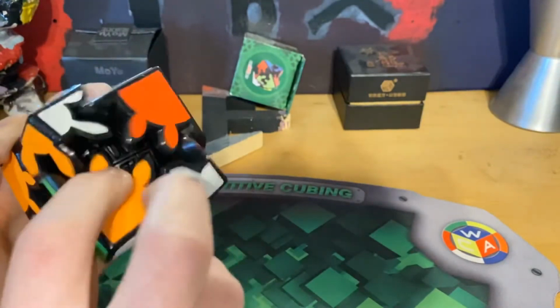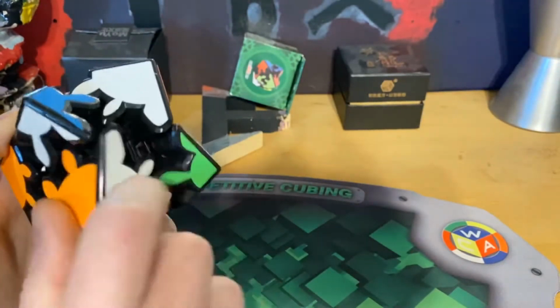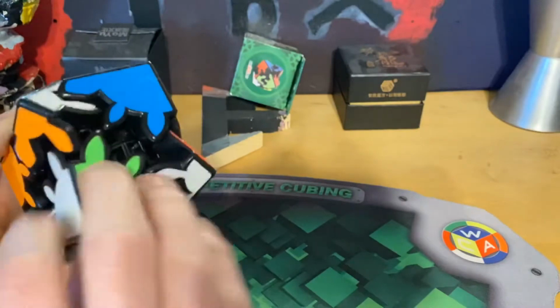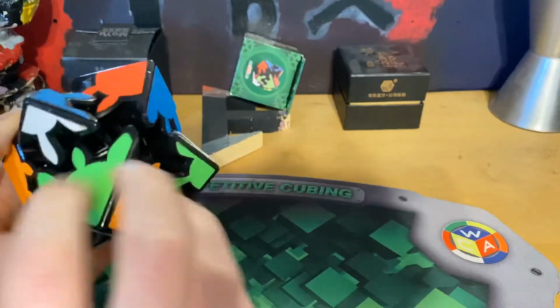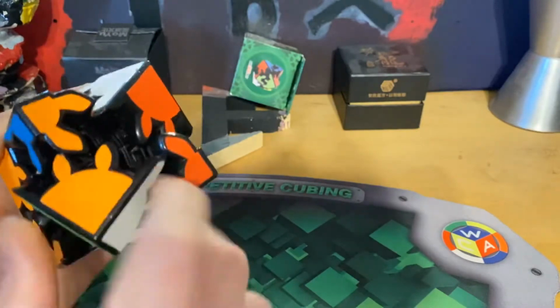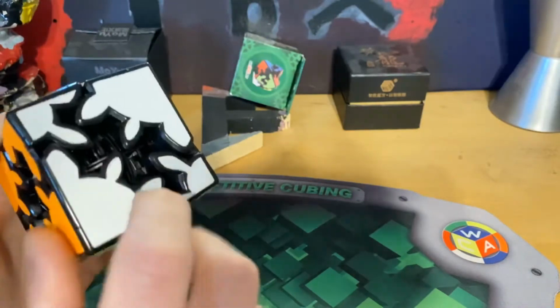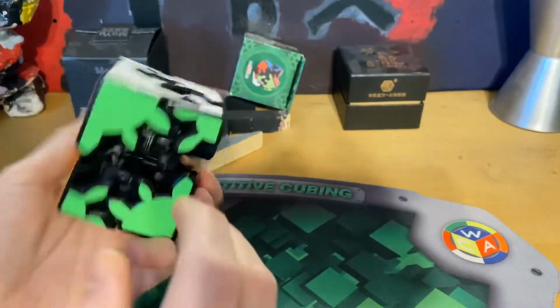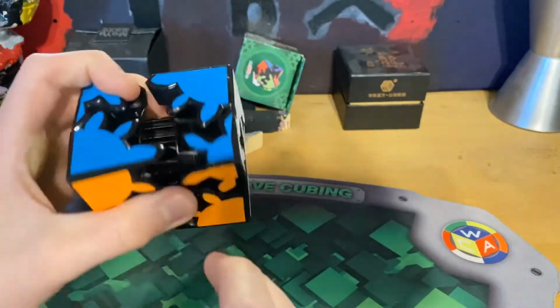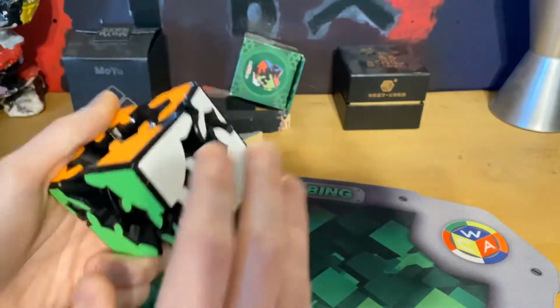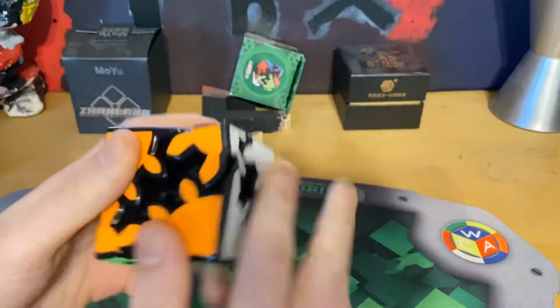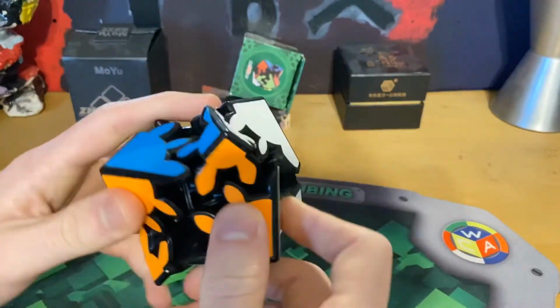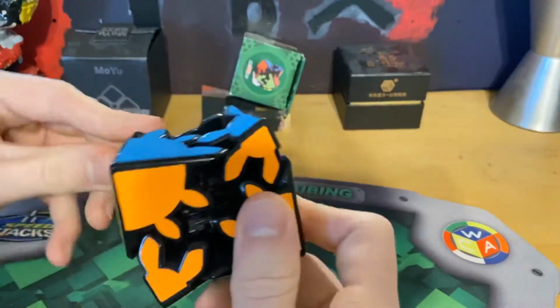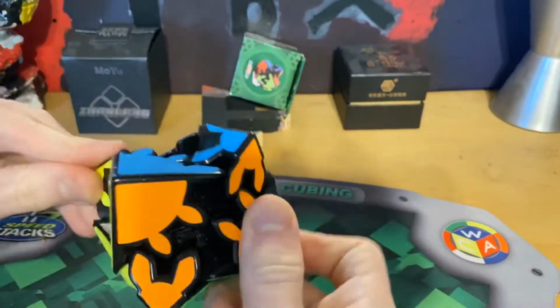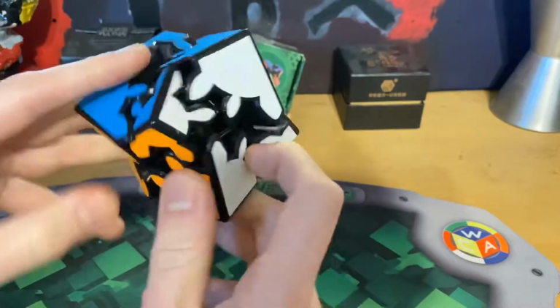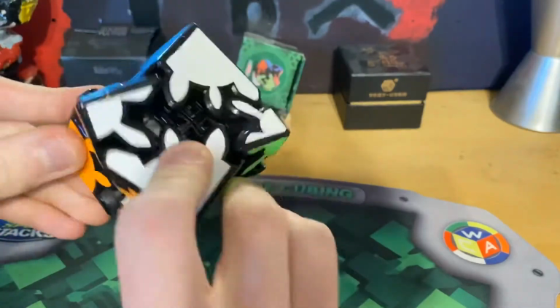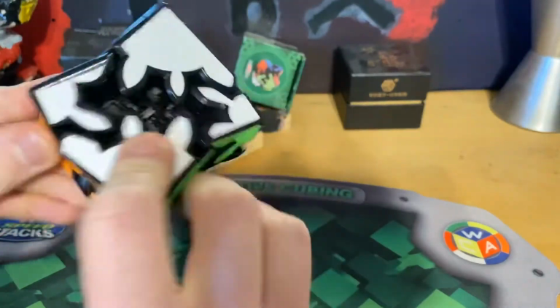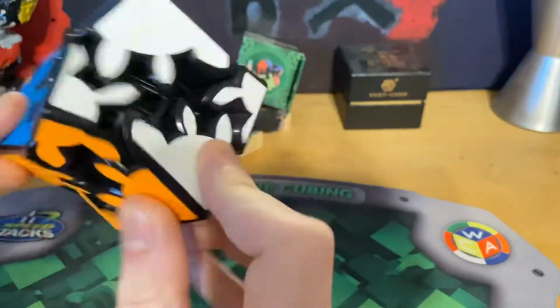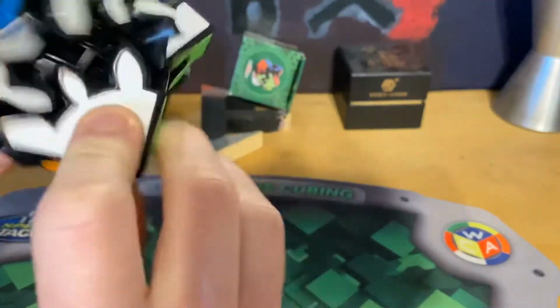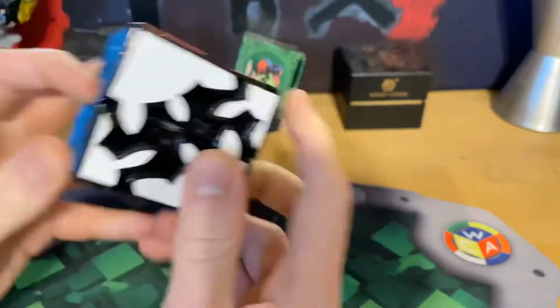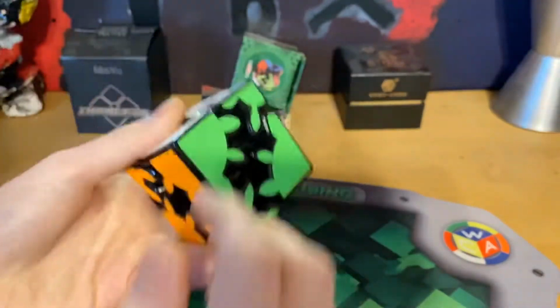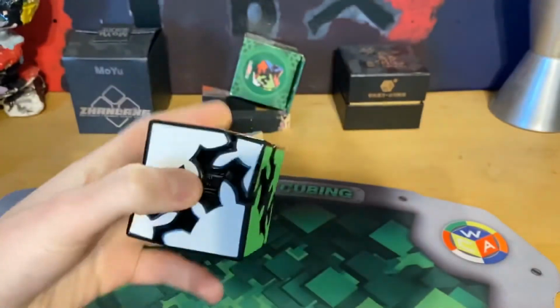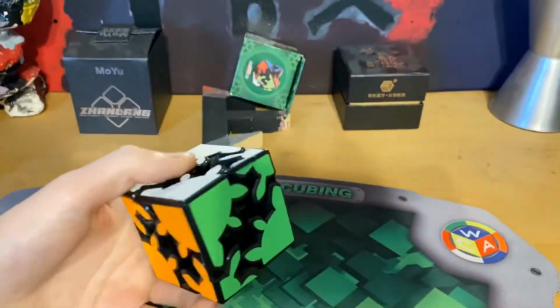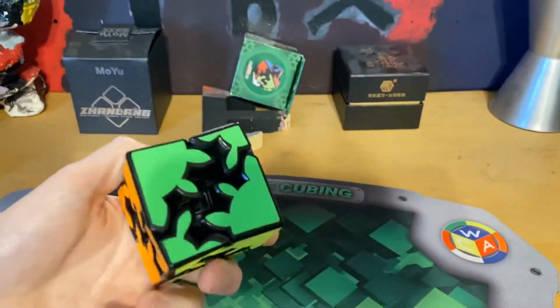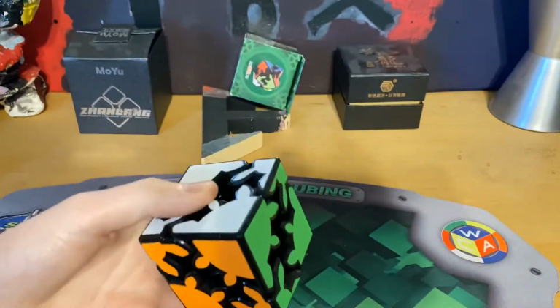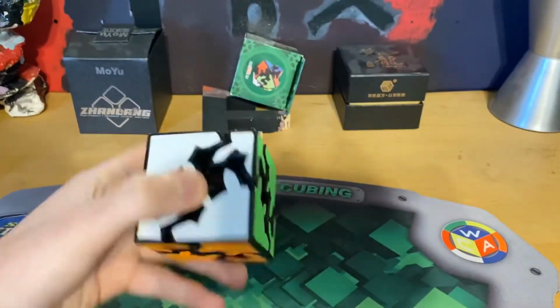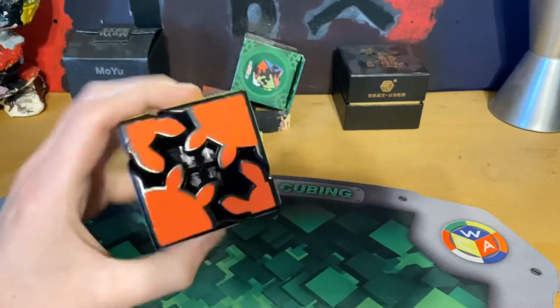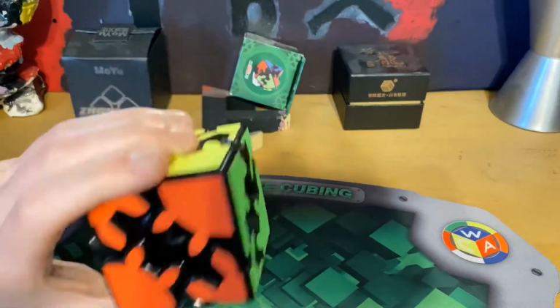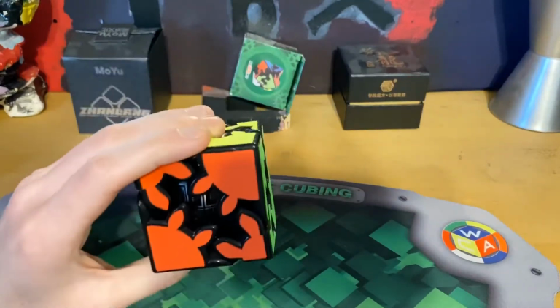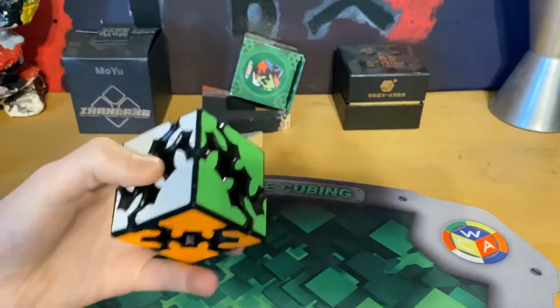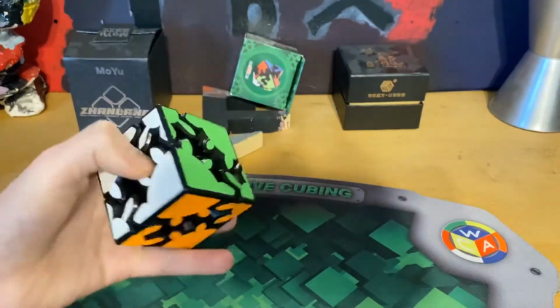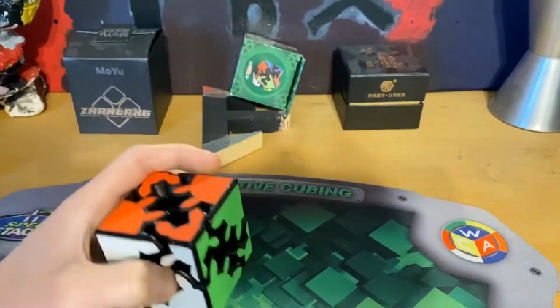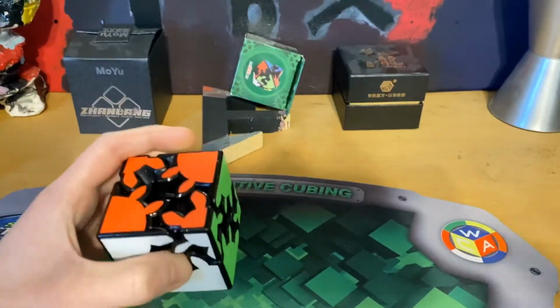This is a gear puzzle so it takes forever, and it can also do this. It's probably gonna get scrambled if not break in this video, but I will learn how to solve it — that's gonna take forever though.